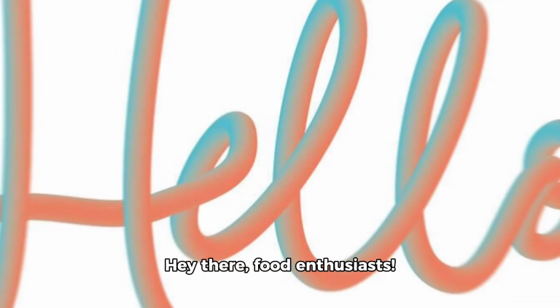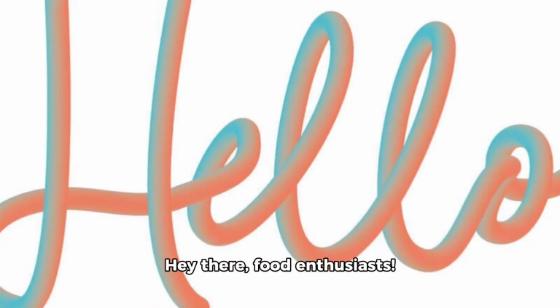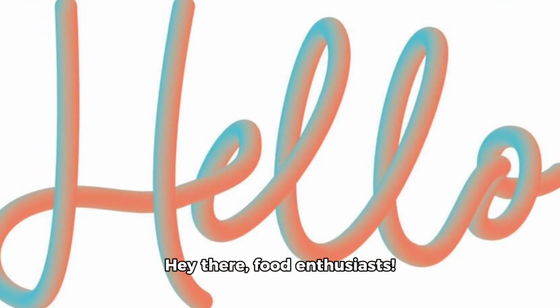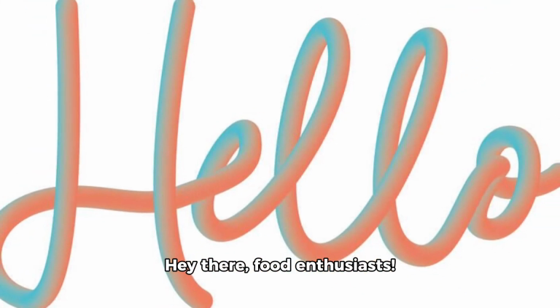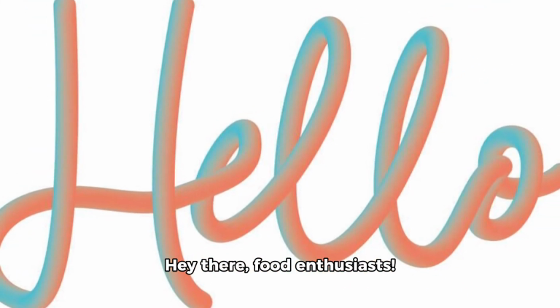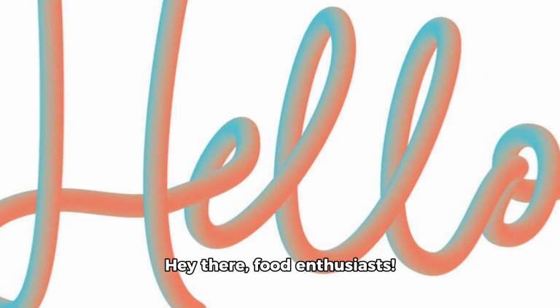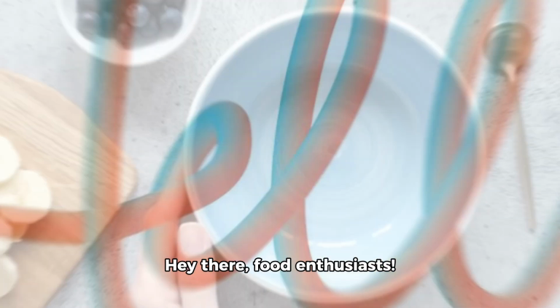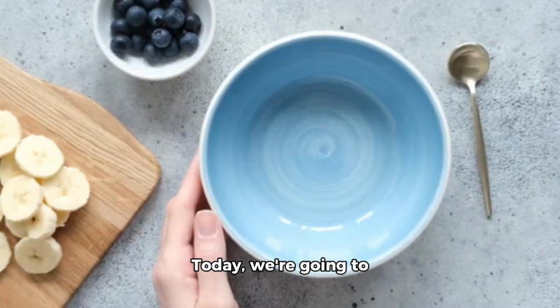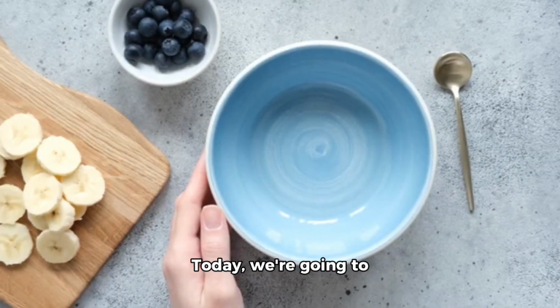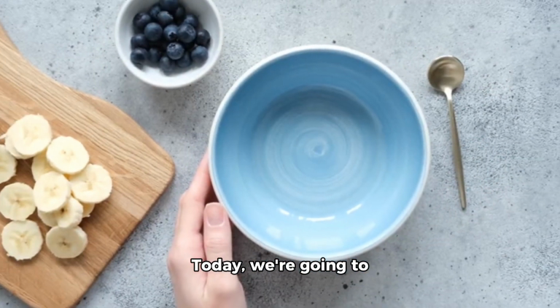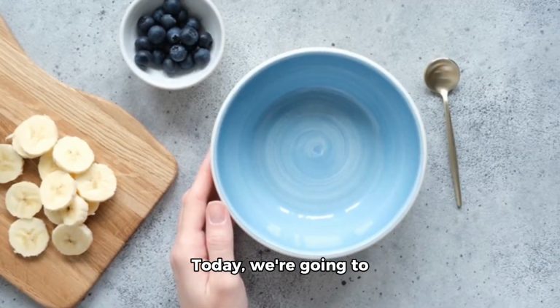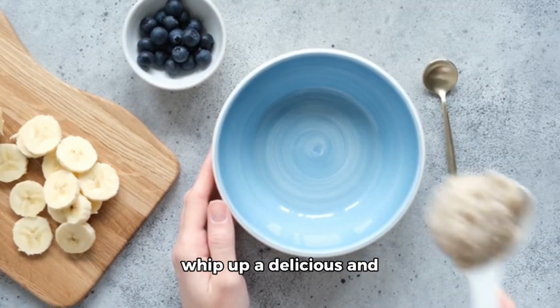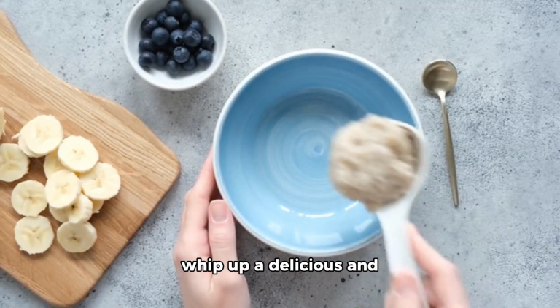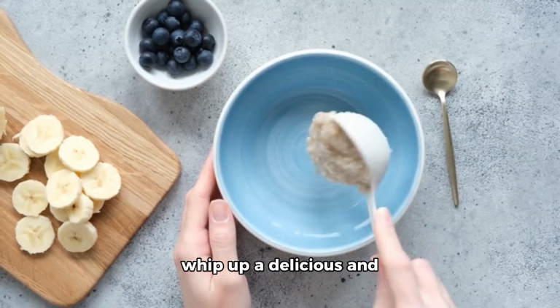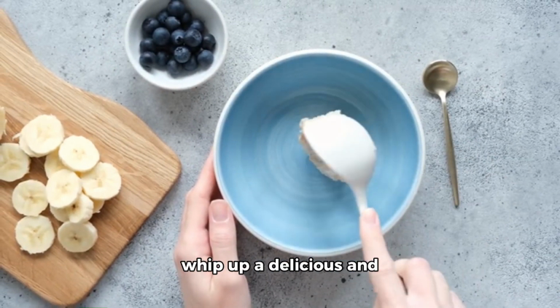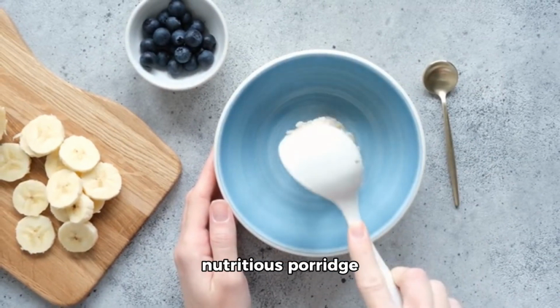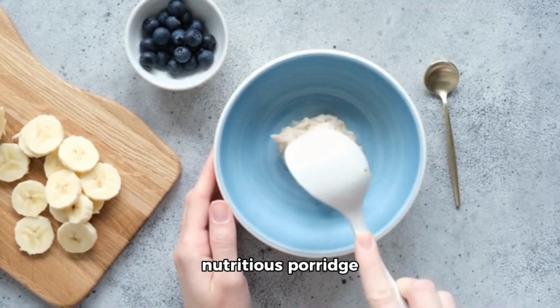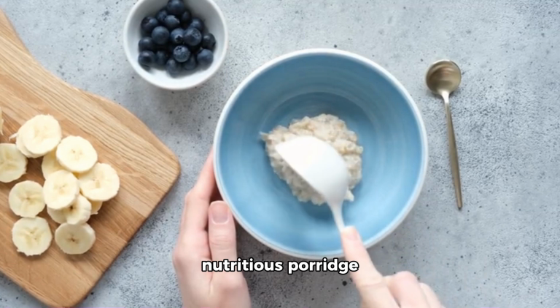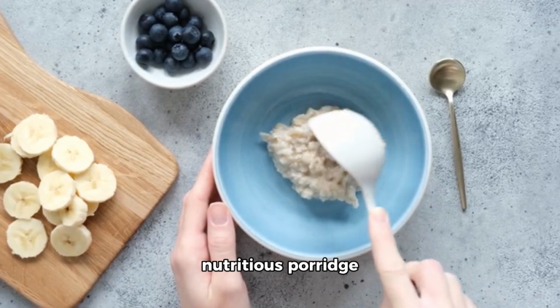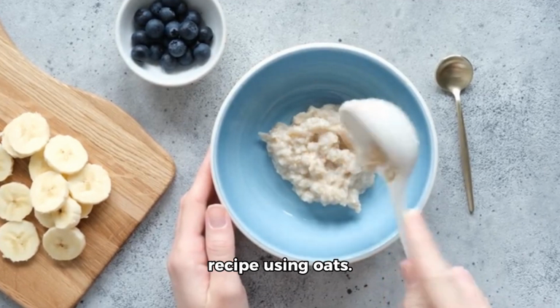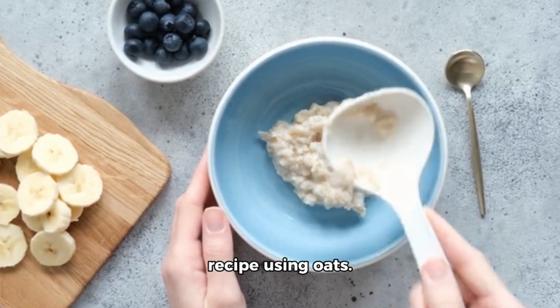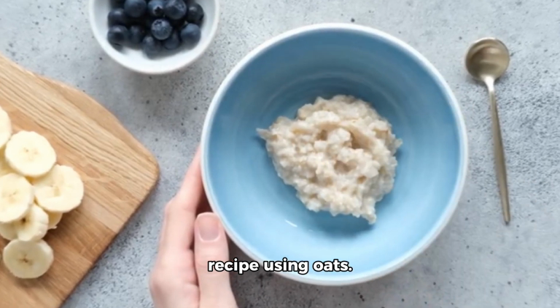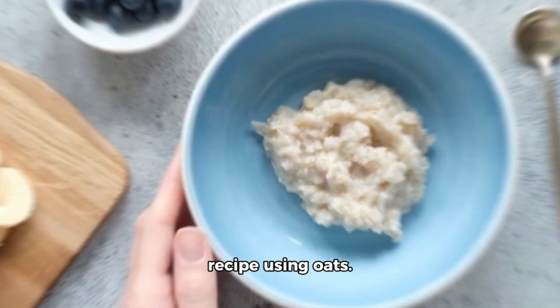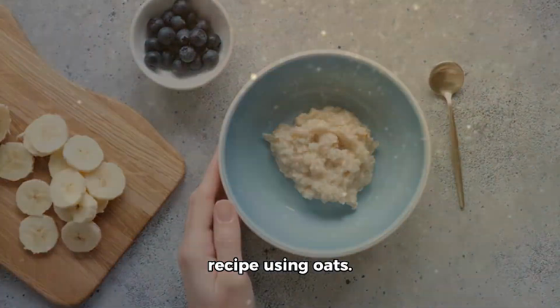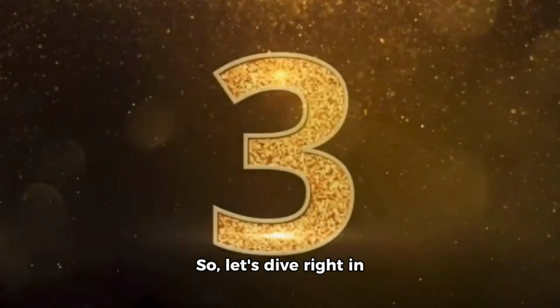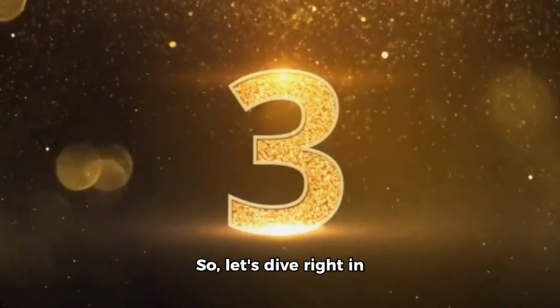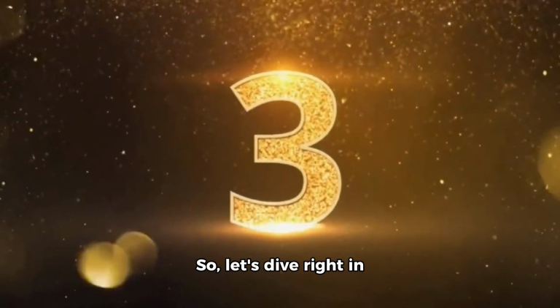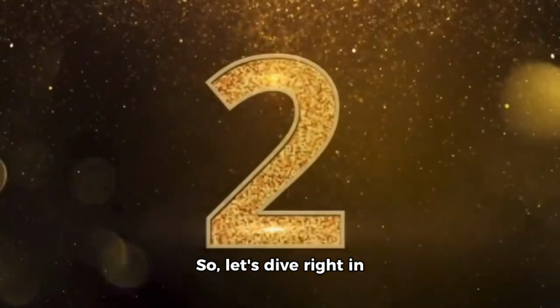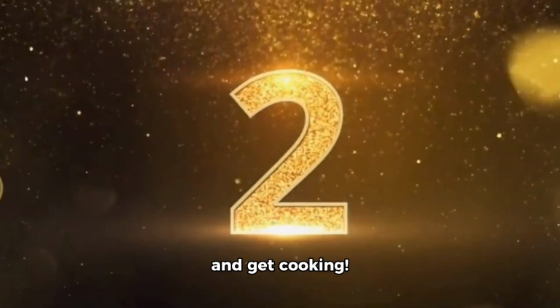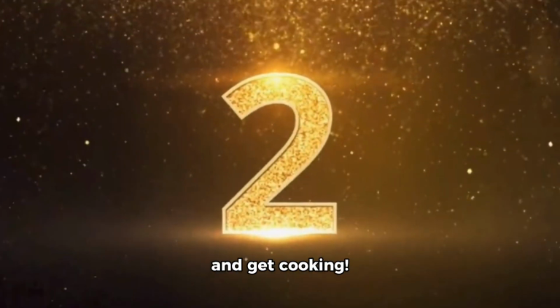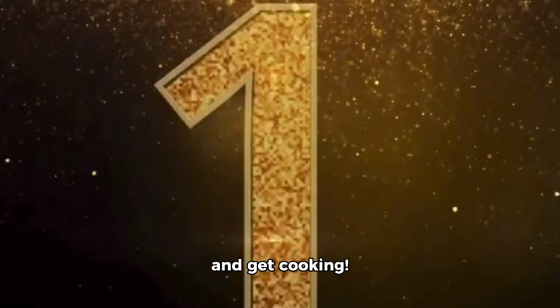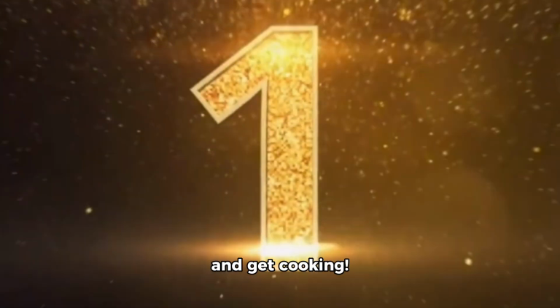Hey there, food enthusiasts. Today, we're going to whip up a delicious and nutritious porridge recipe using oats. So, let's dive right in and get cooking.